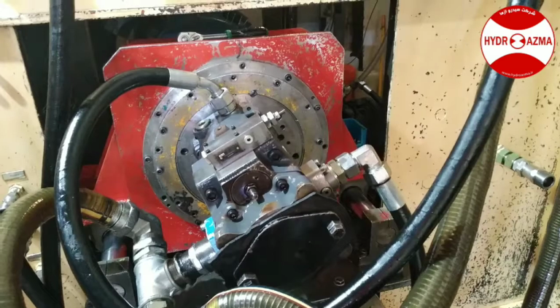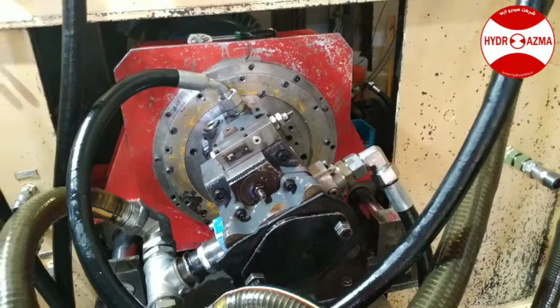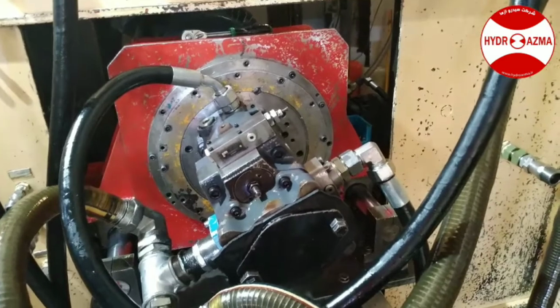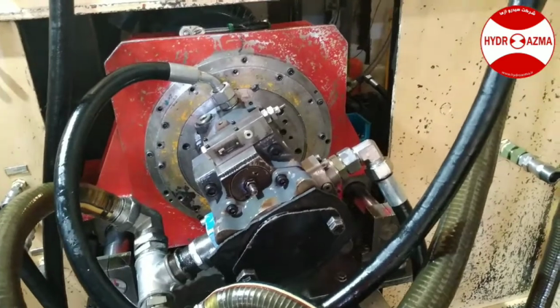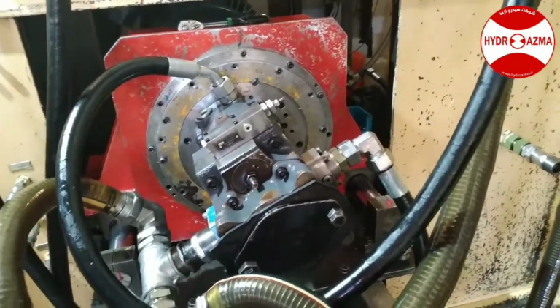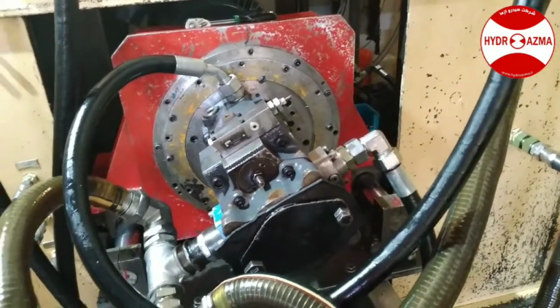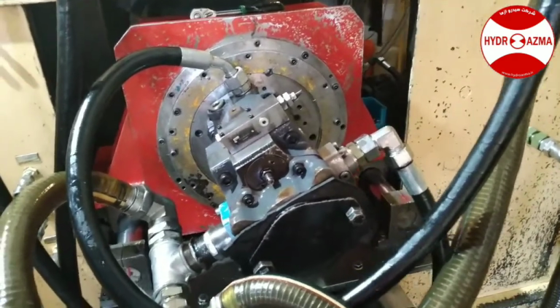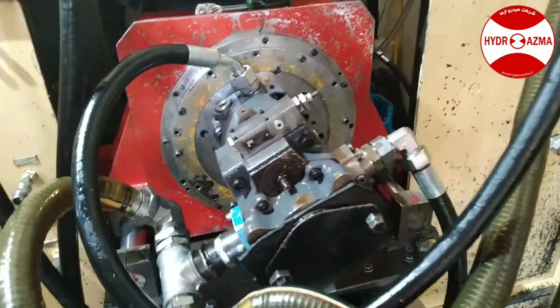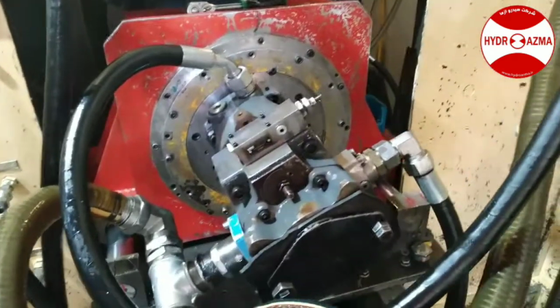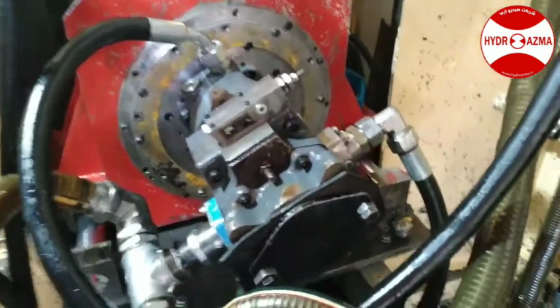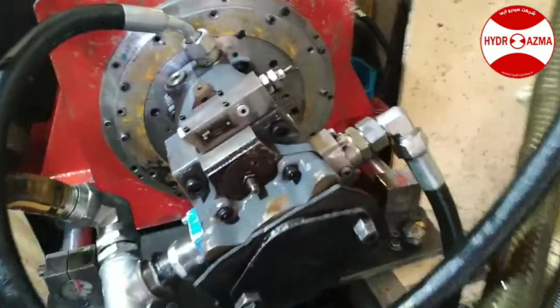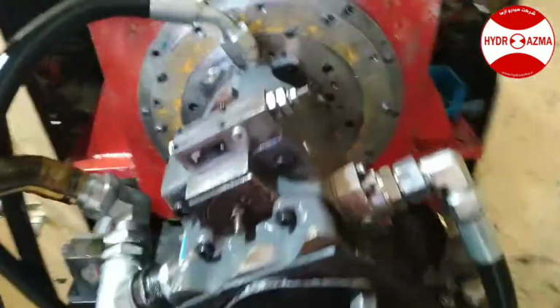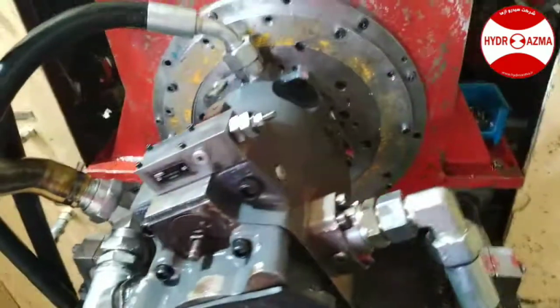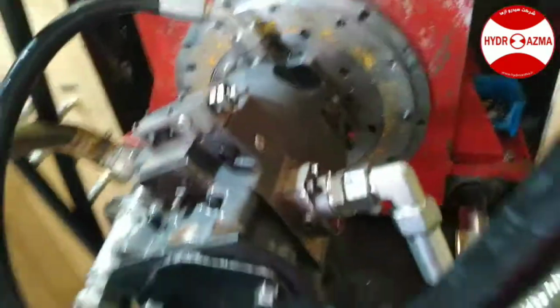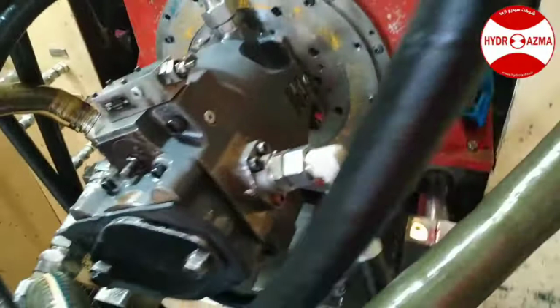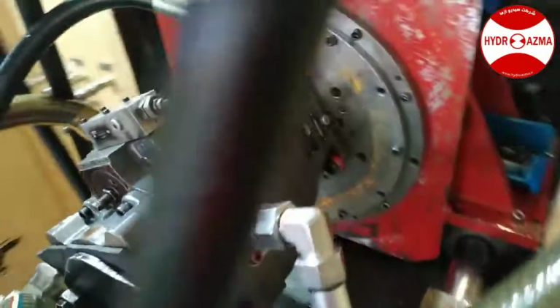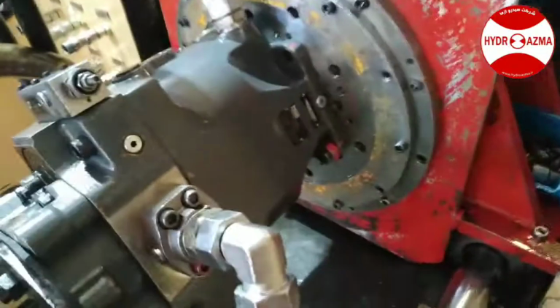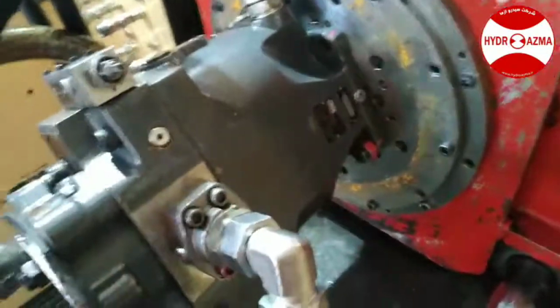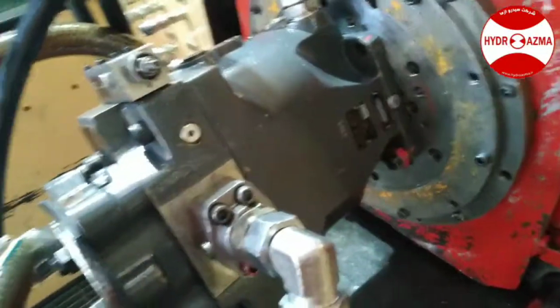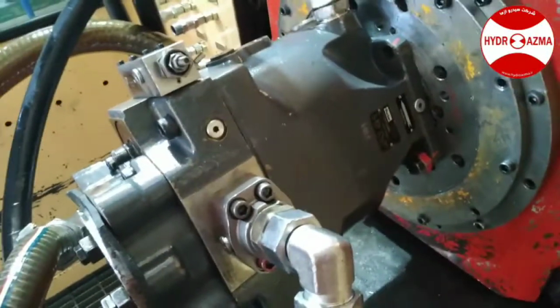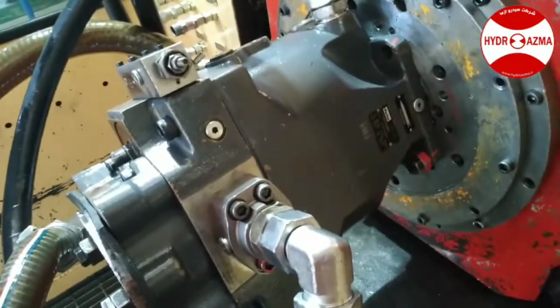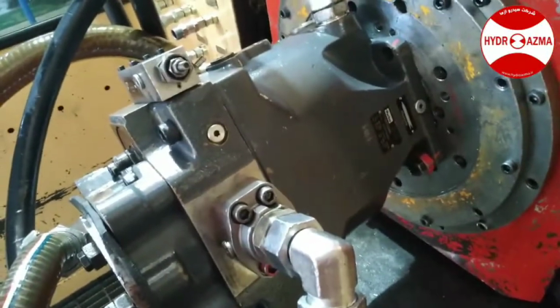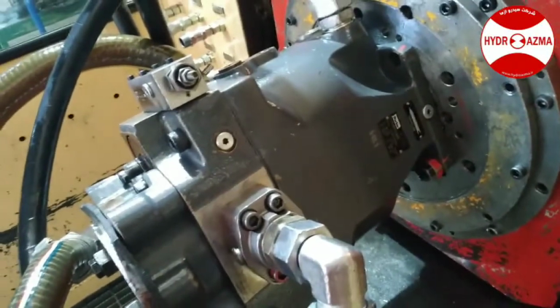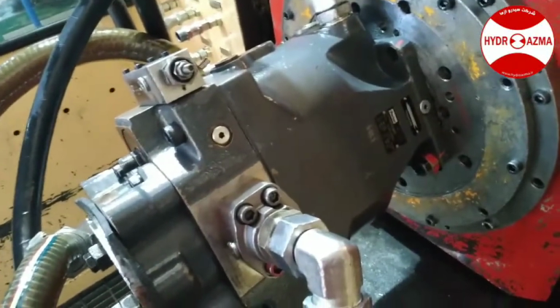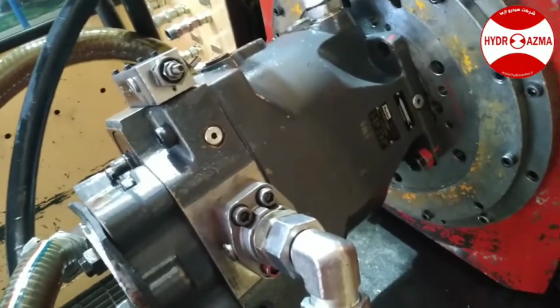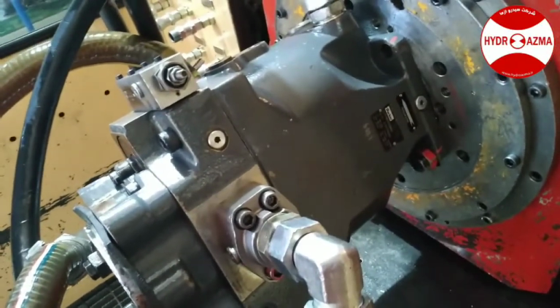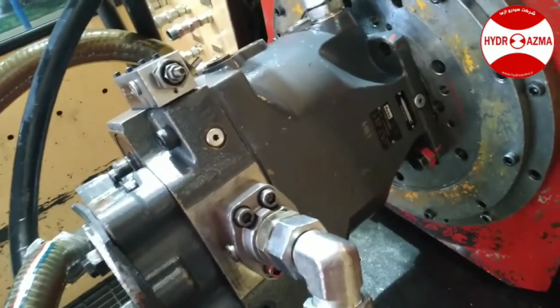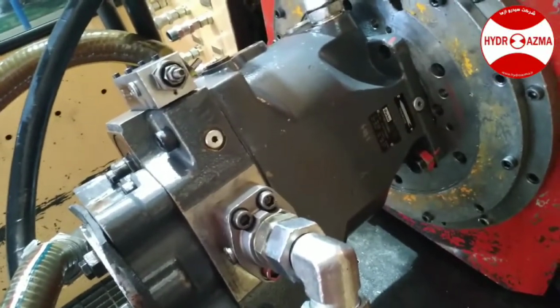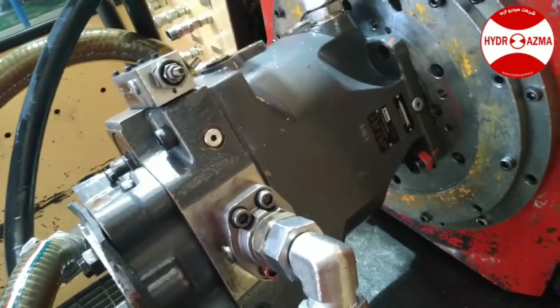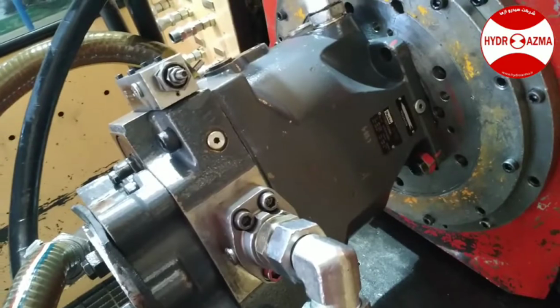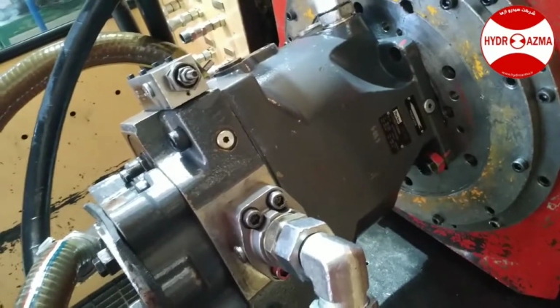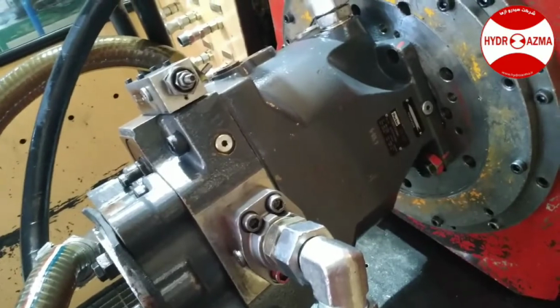Hello, here is Hydro-Azma and I am testing a hydraulic pump named Parker, type PV180.